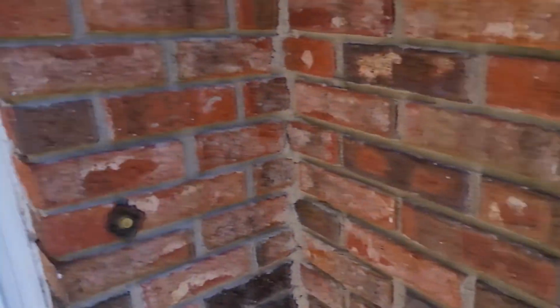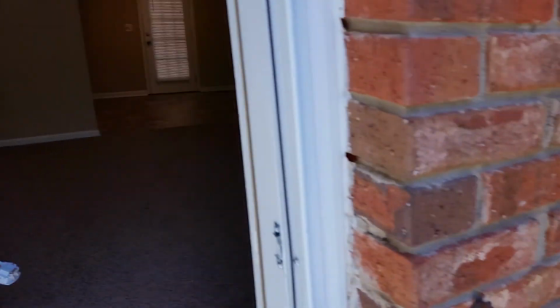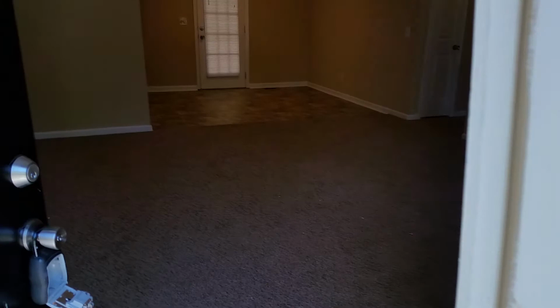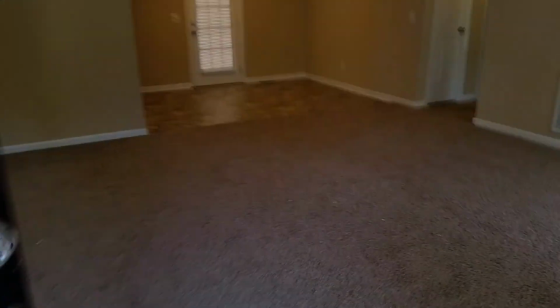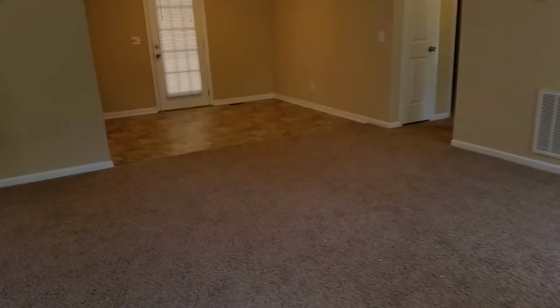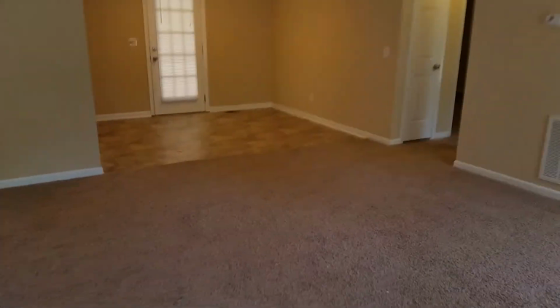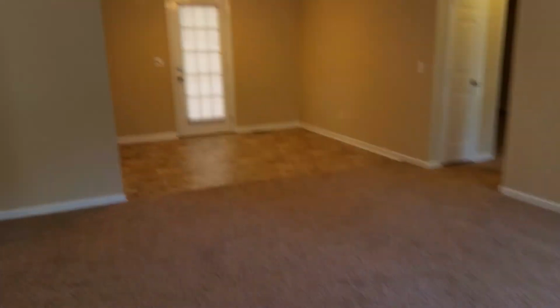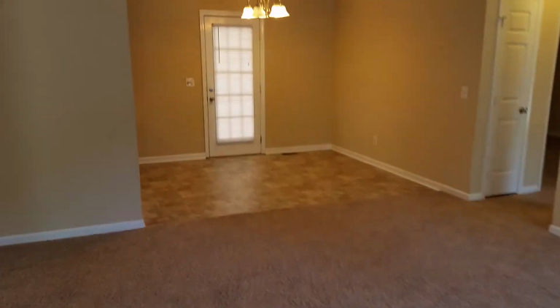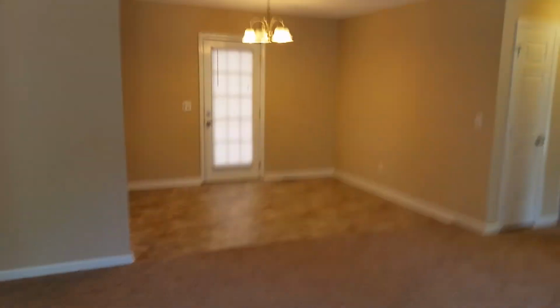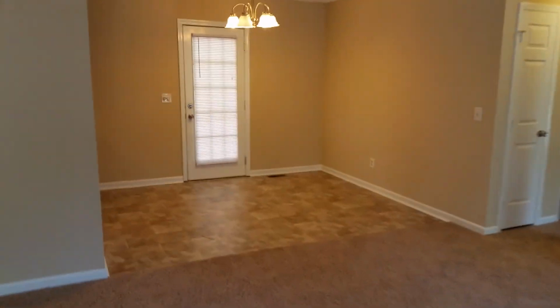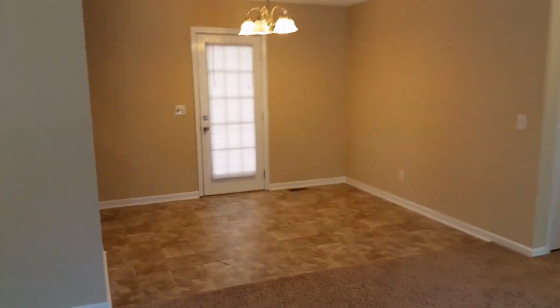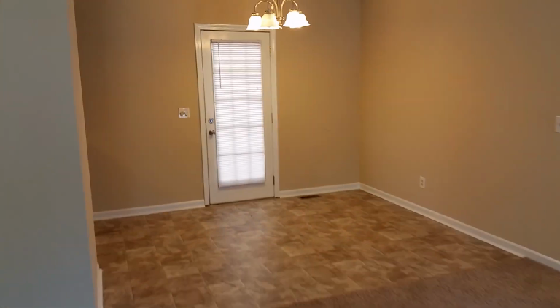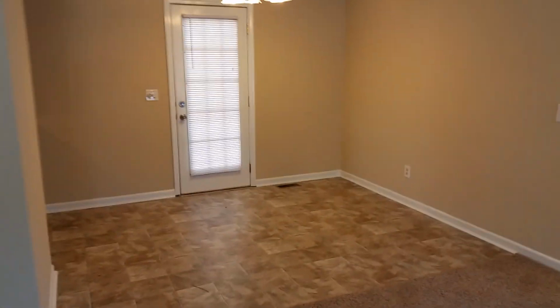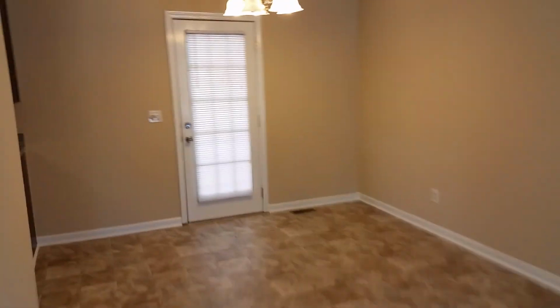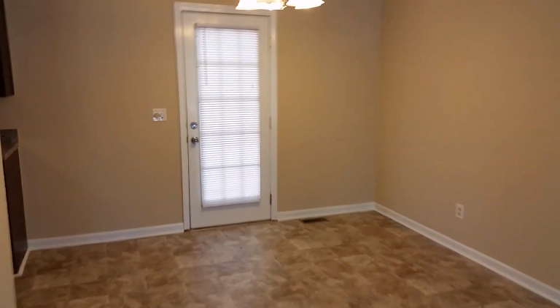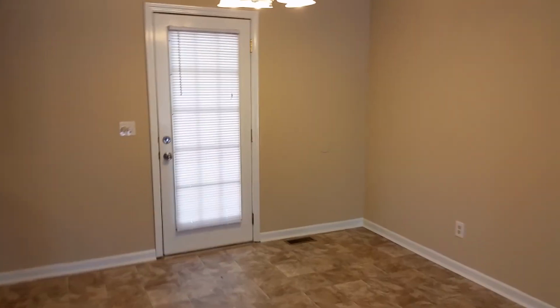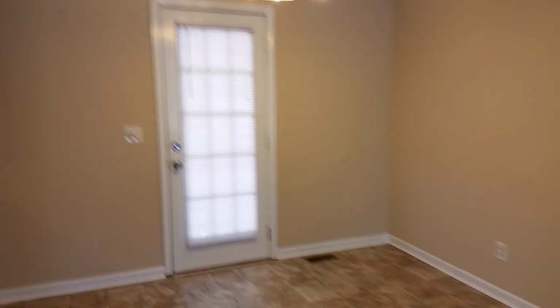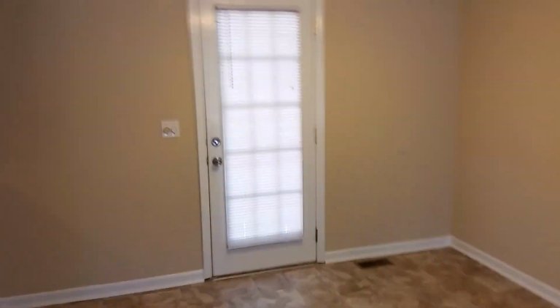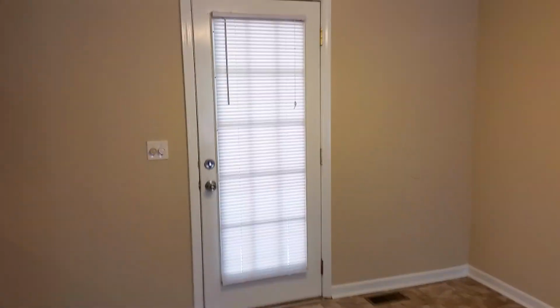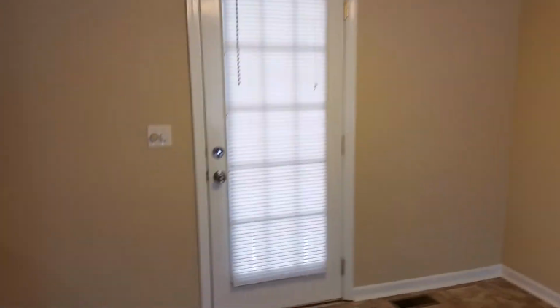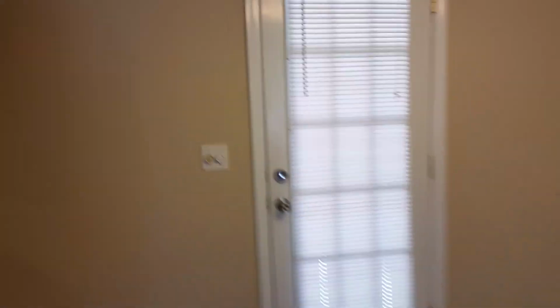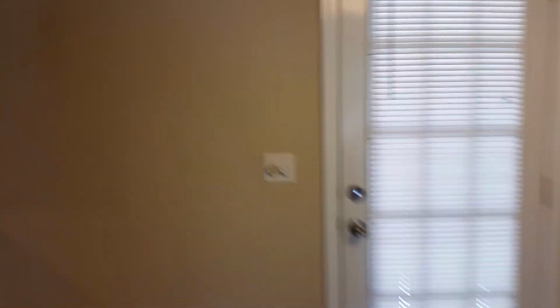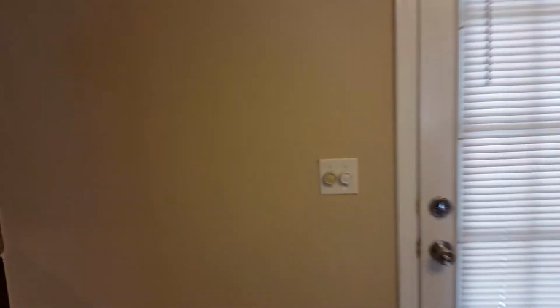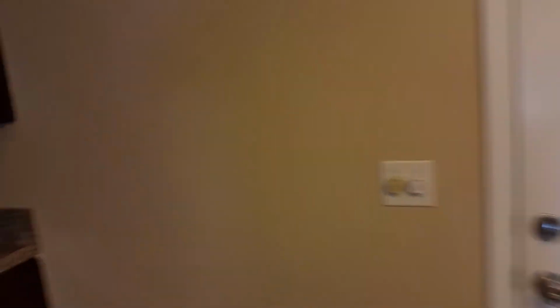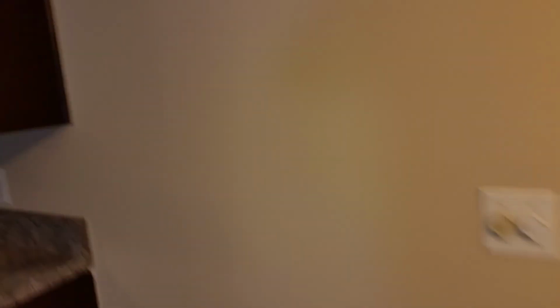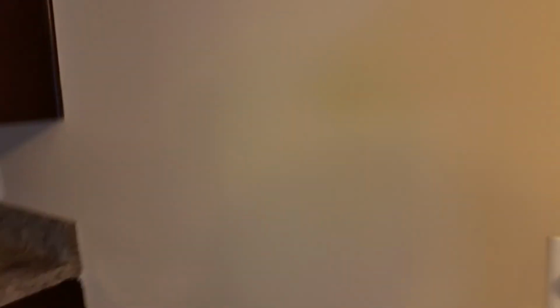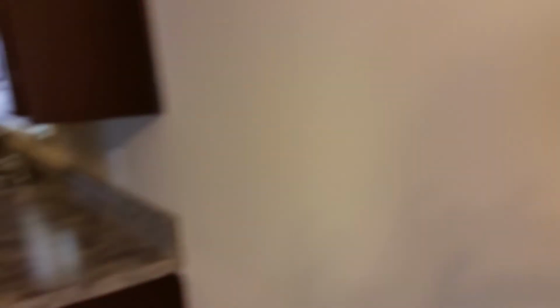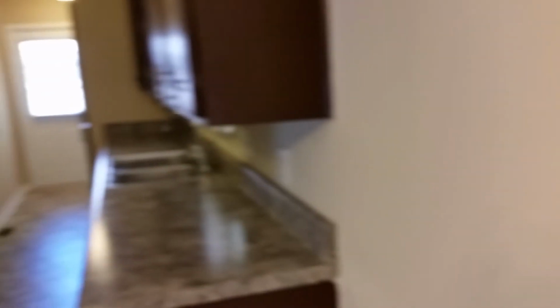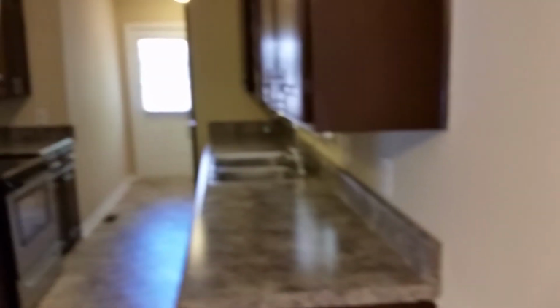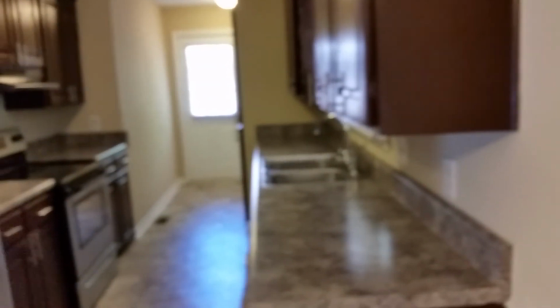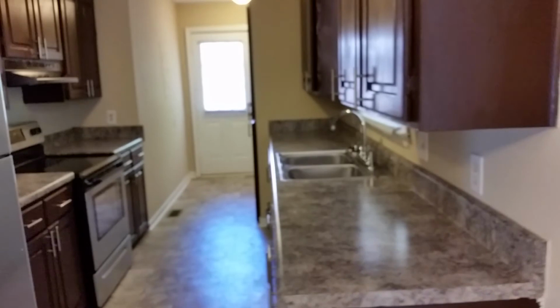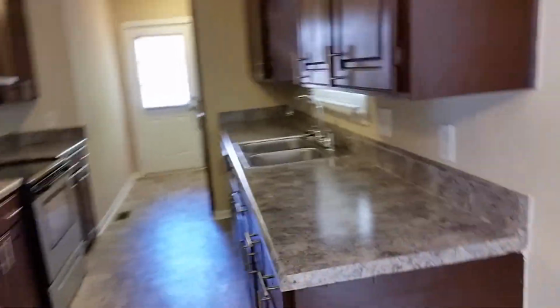So let's take a look in here — we'll go through the house real quick and take a peek out back into the backyard, and then we'll come inside and tour the rest of the home.